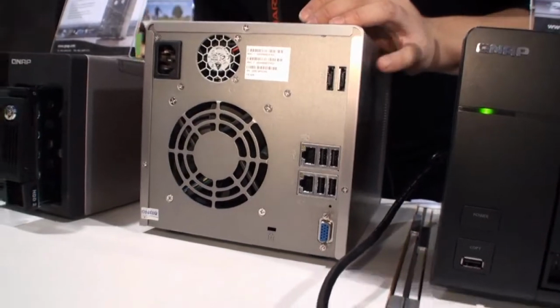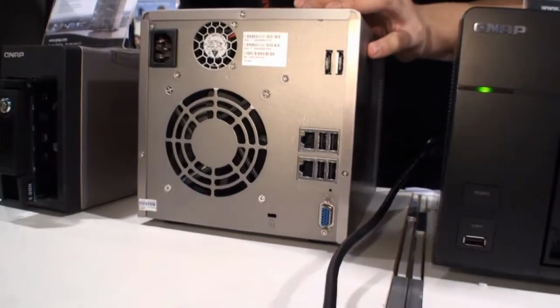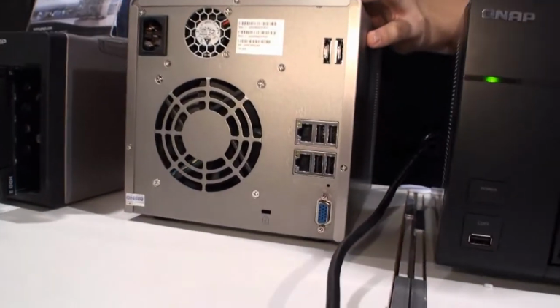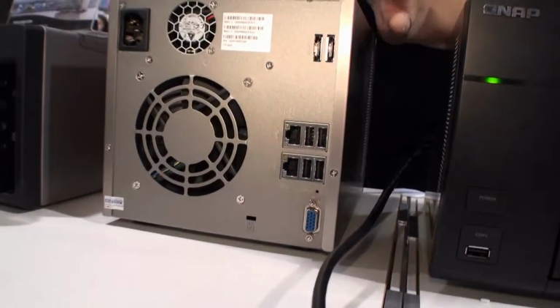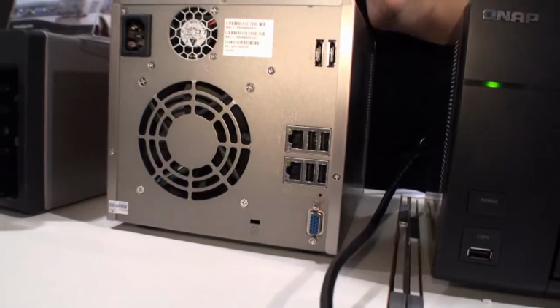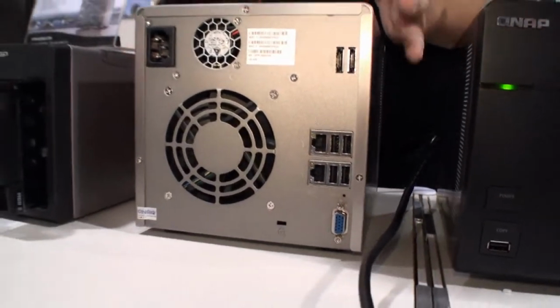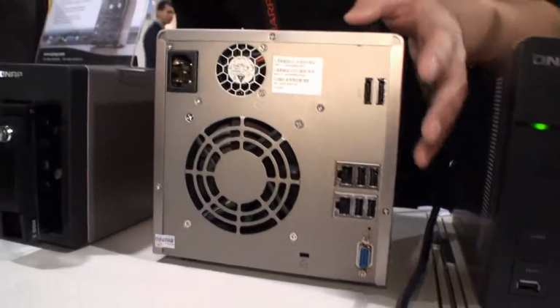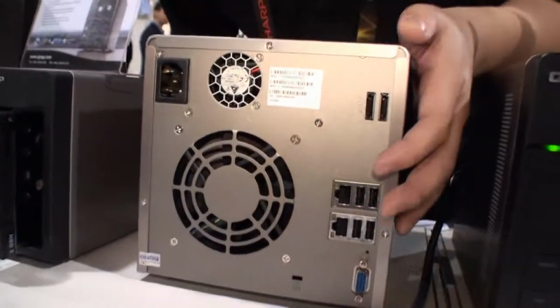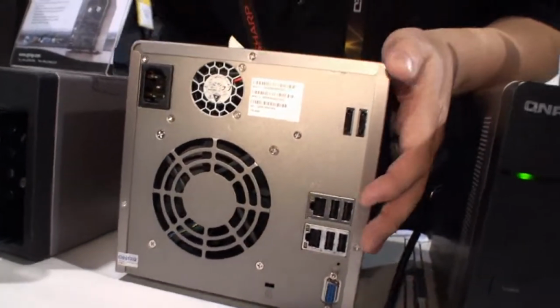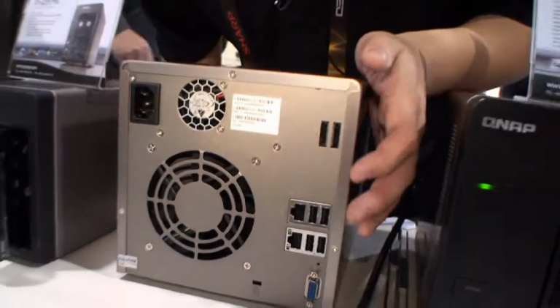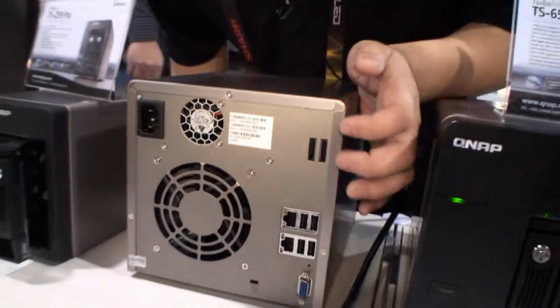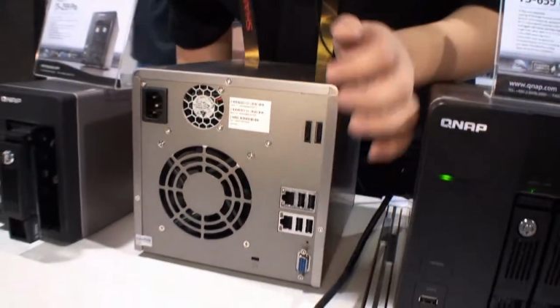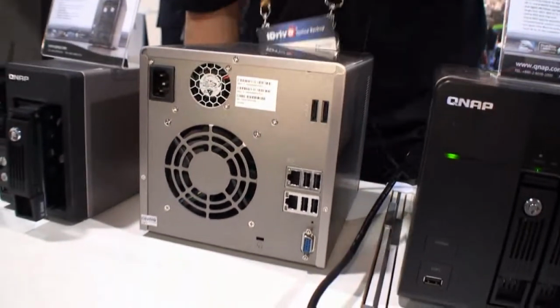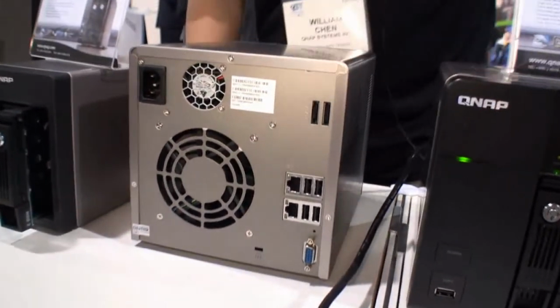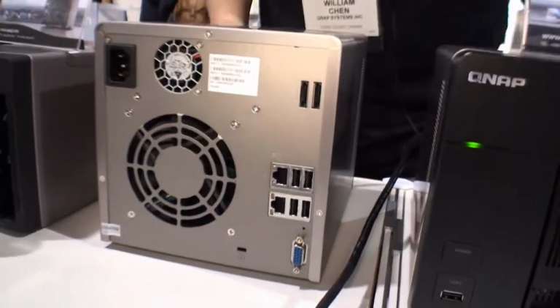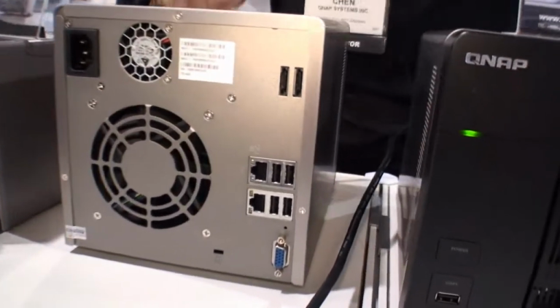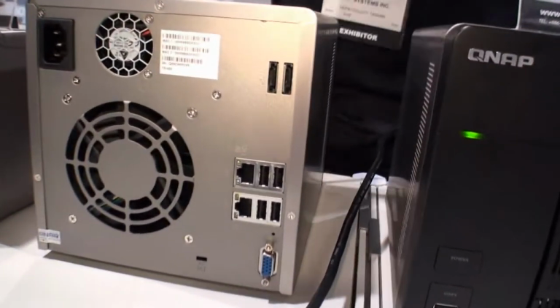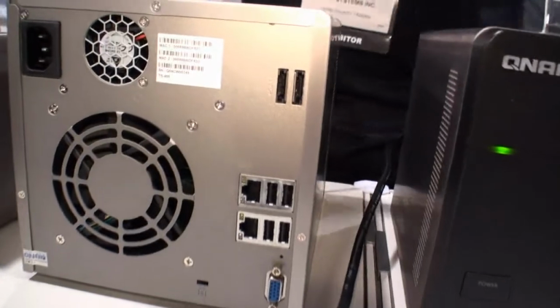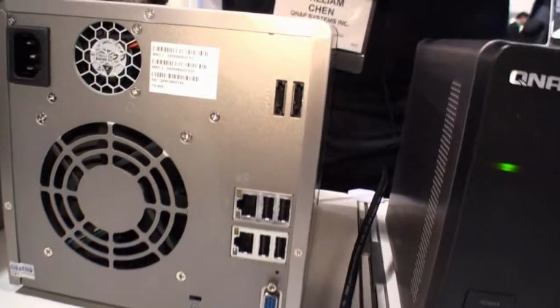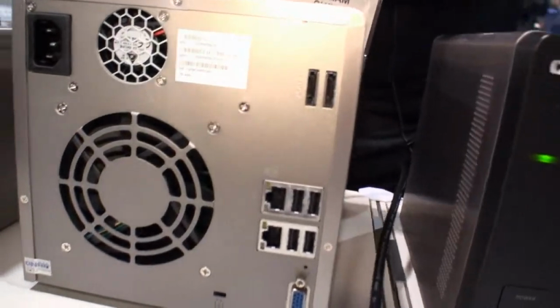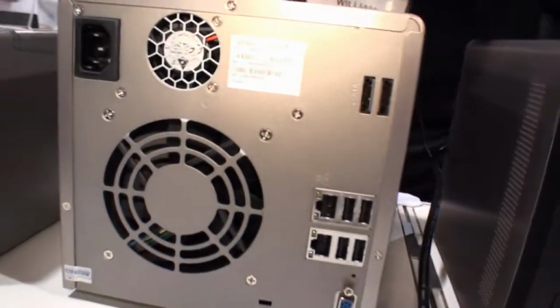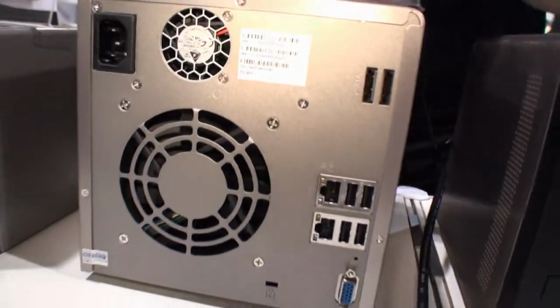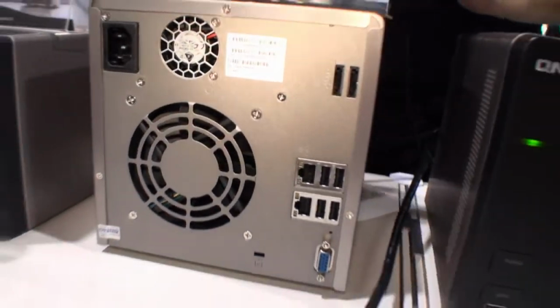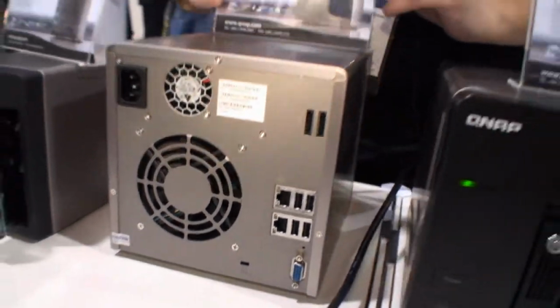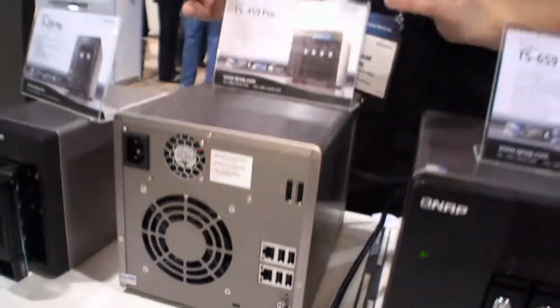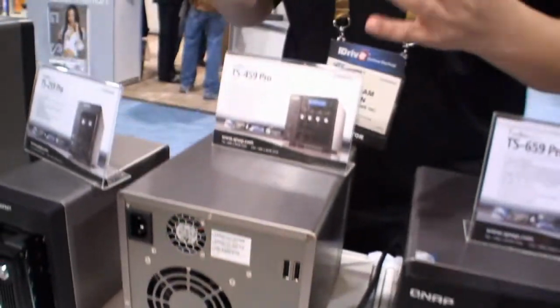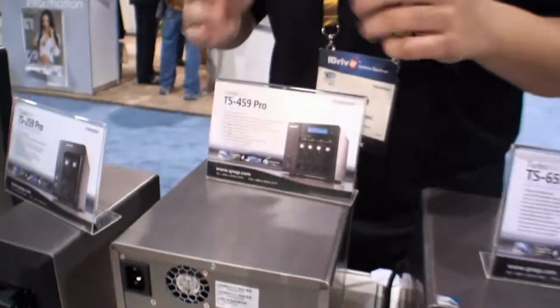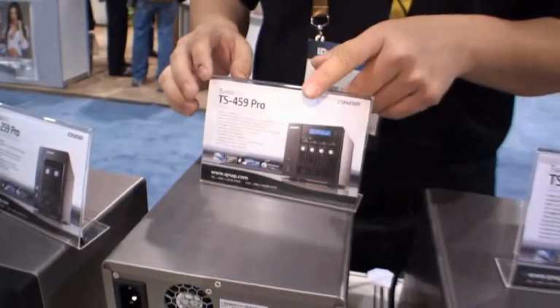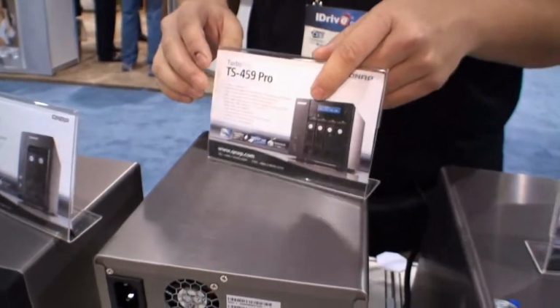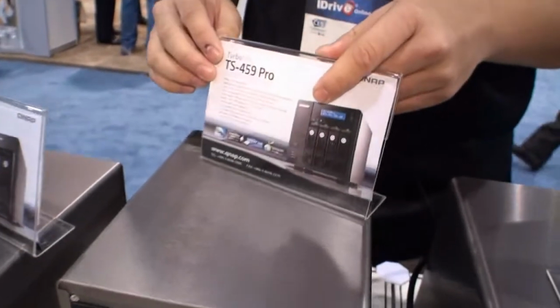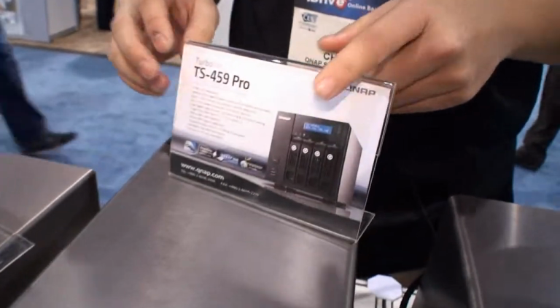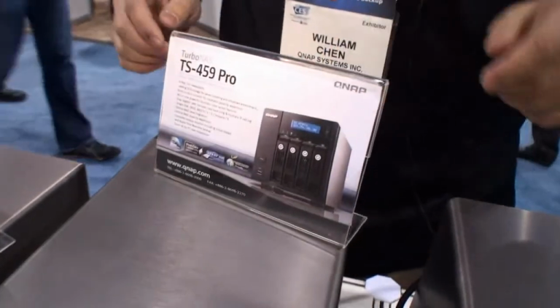It's depending on how you want to configure it. We also have eSATA ports and USB ports as well, just for more external expansion as needed.